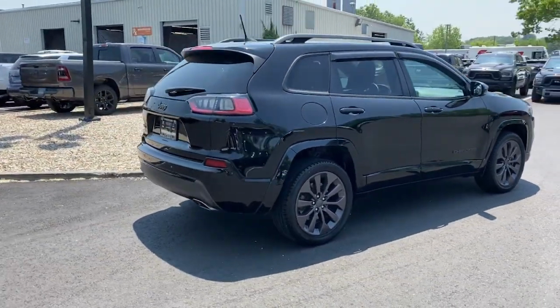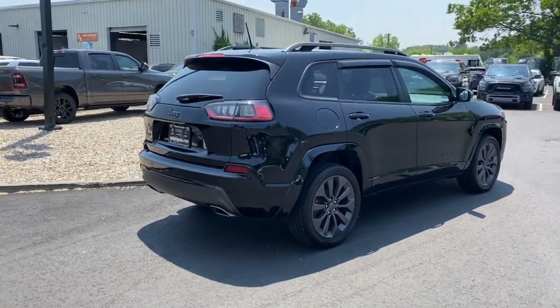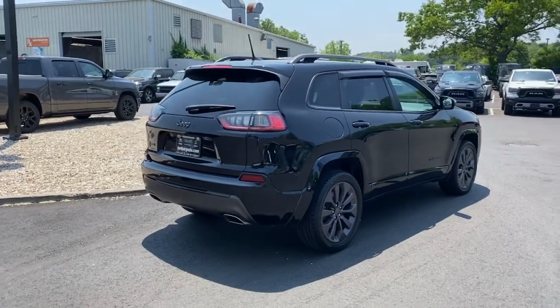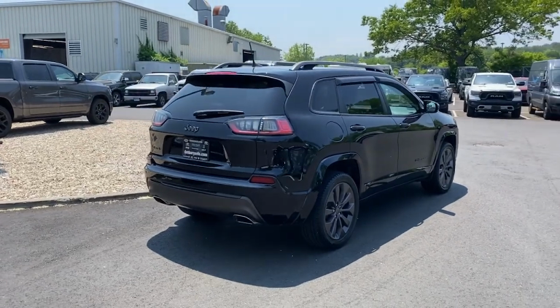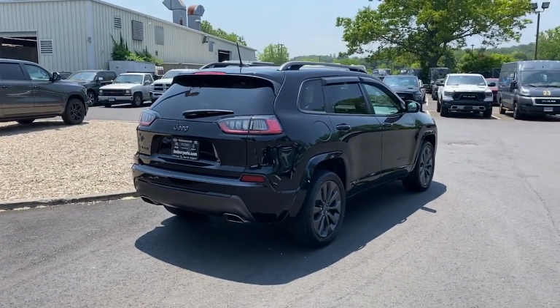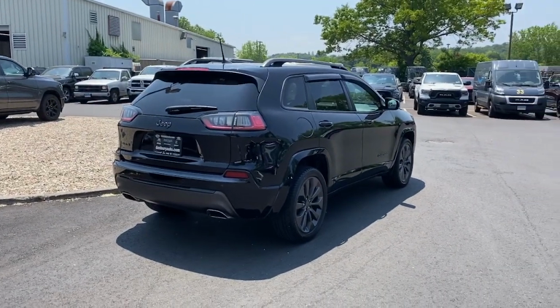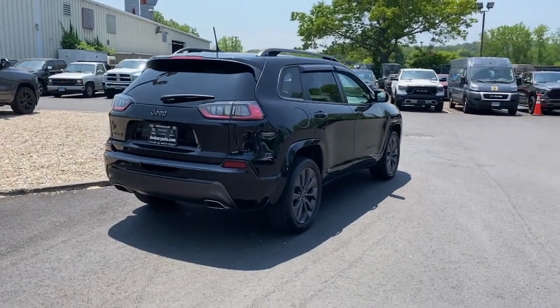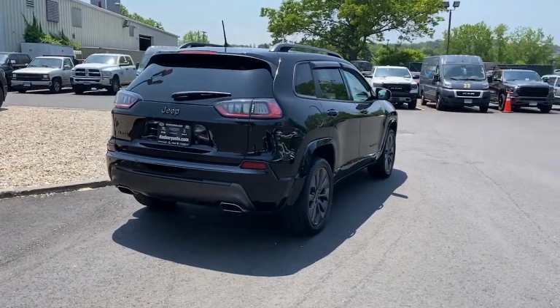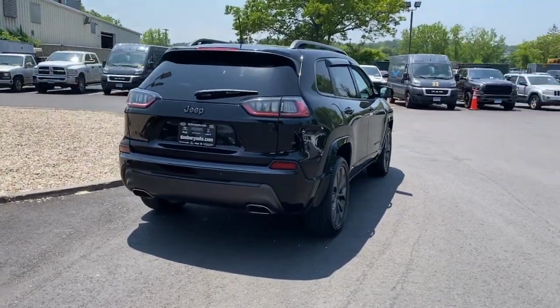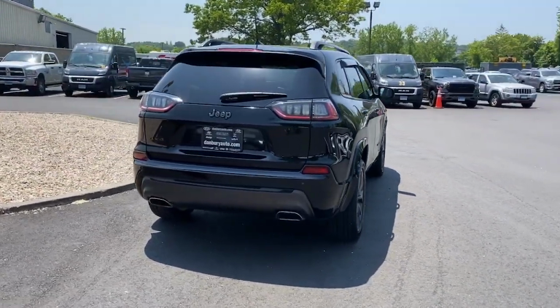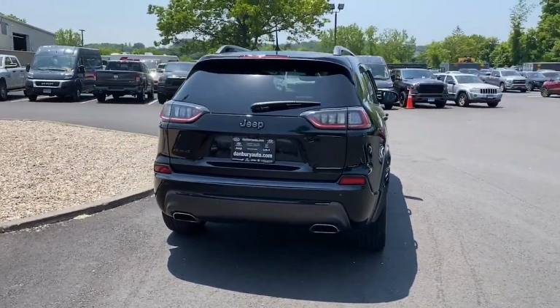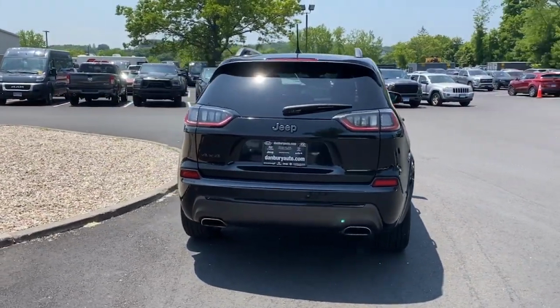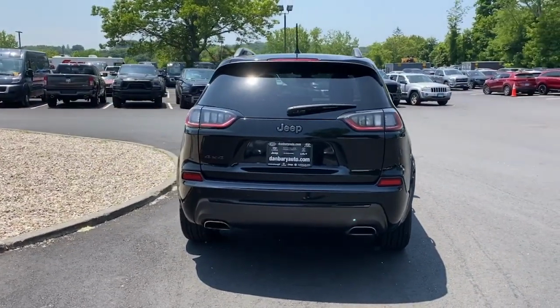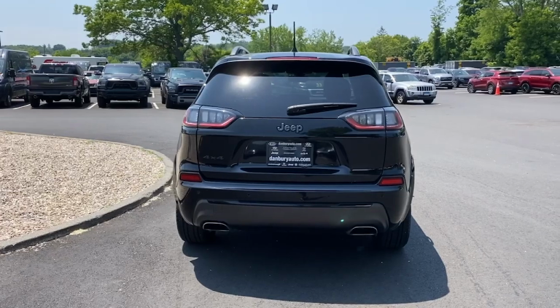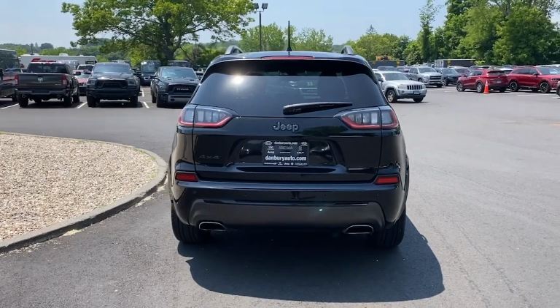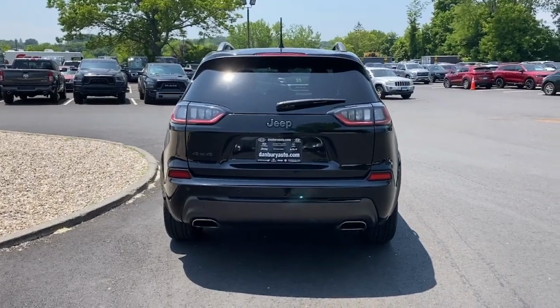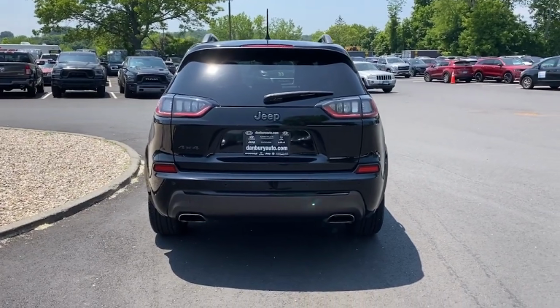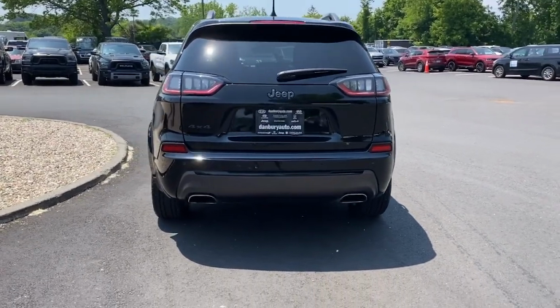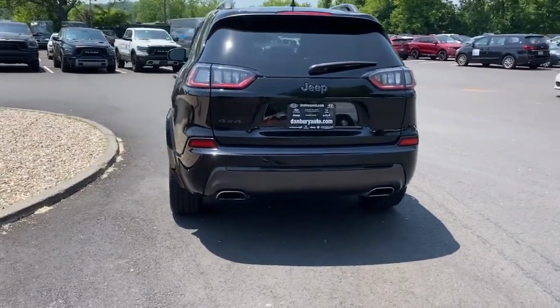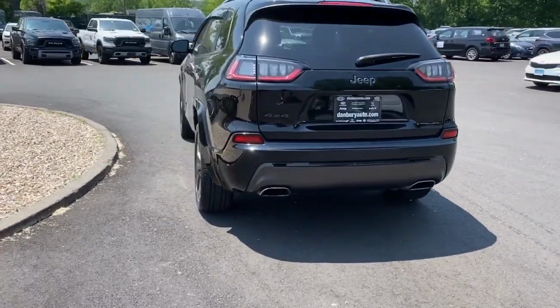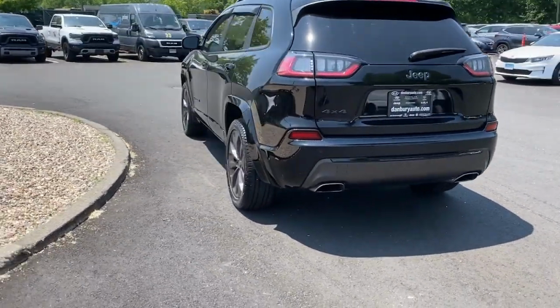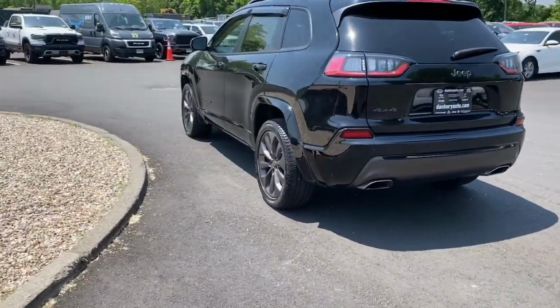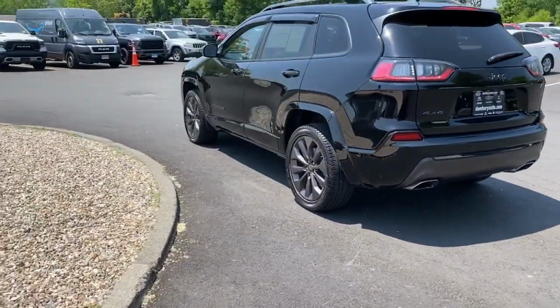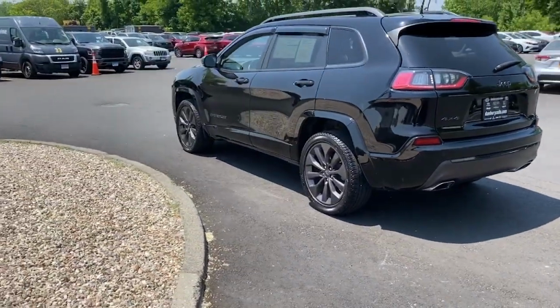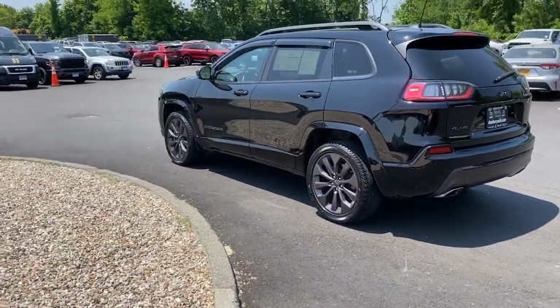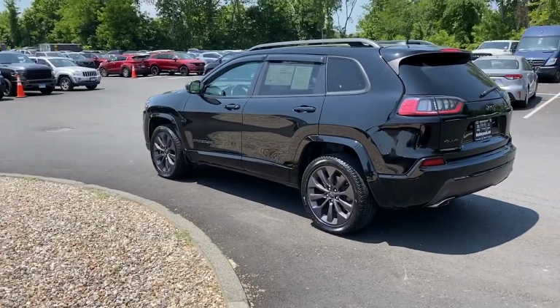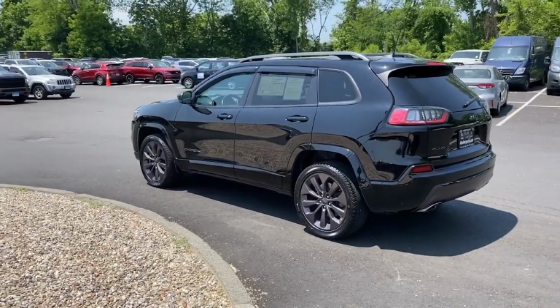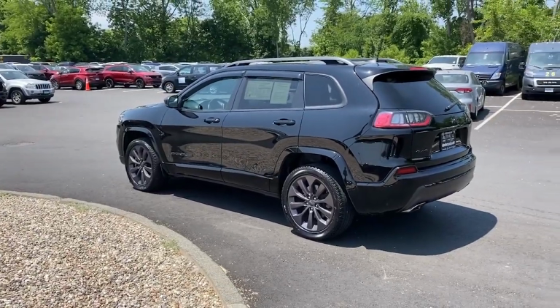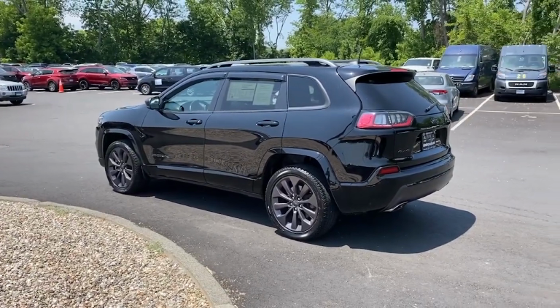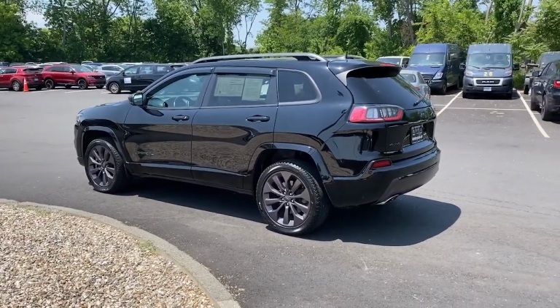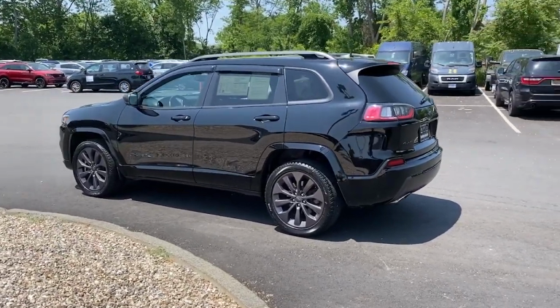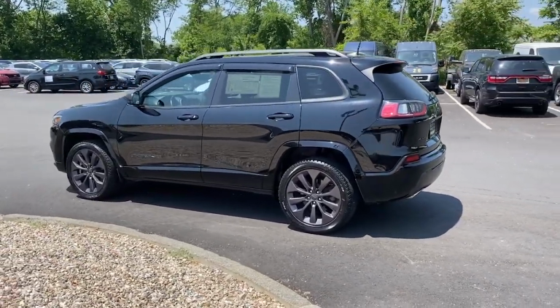The Jeep Cherokee — the stylish midsize SUV with sleek lines, ample cargo capacity, rich interior appointments, and advanced technology that keeps you safe and secure. These are just some of the great options this vehicle comes with.